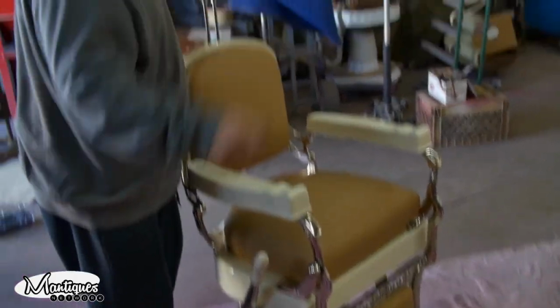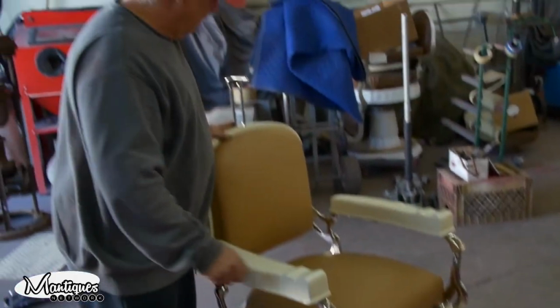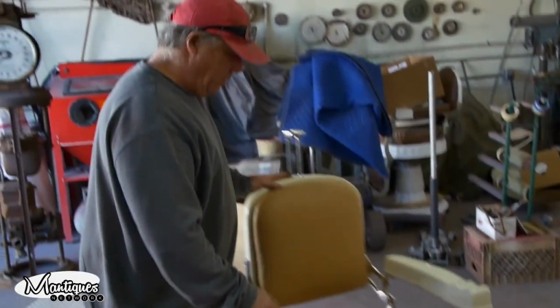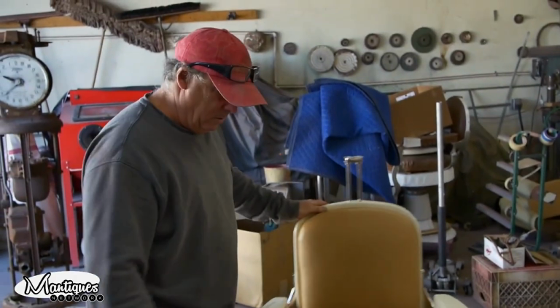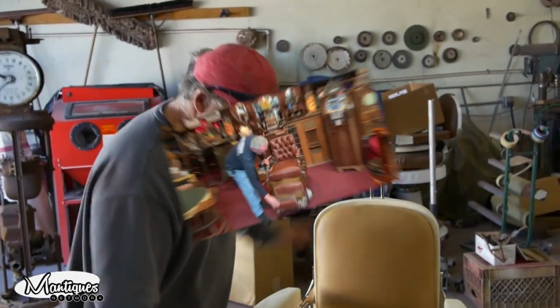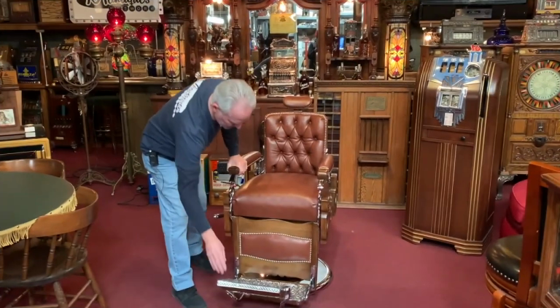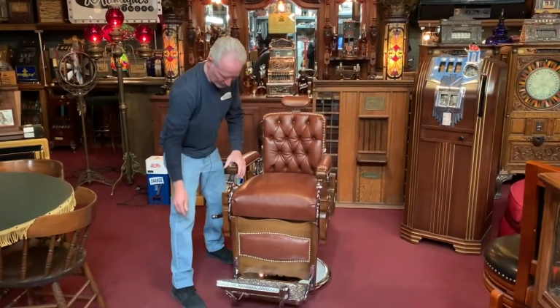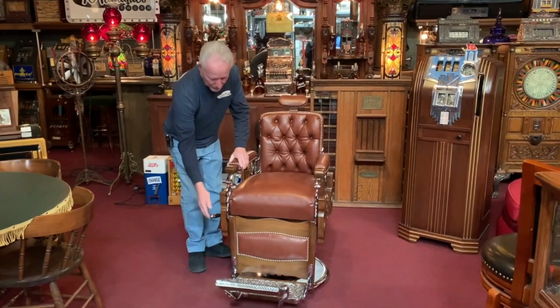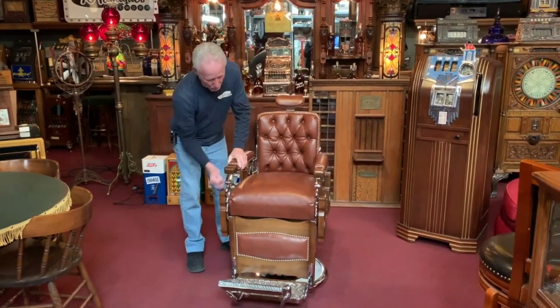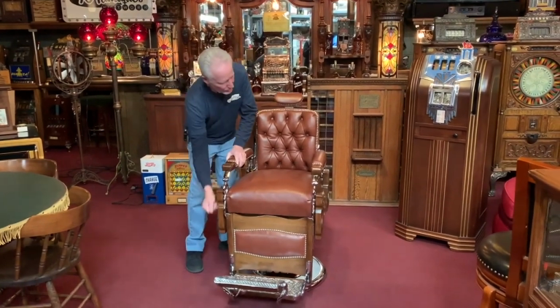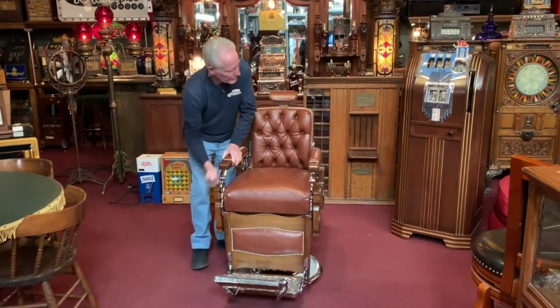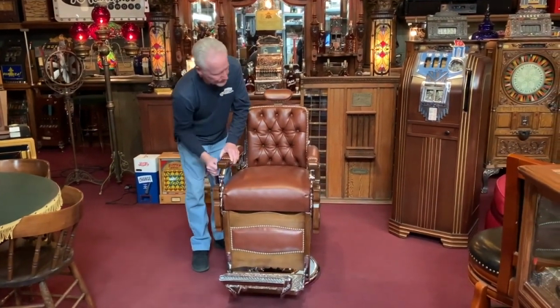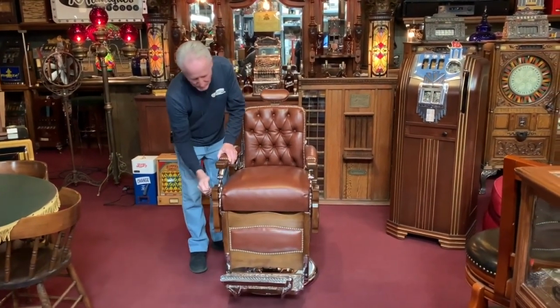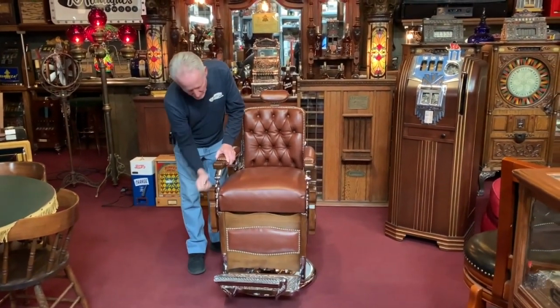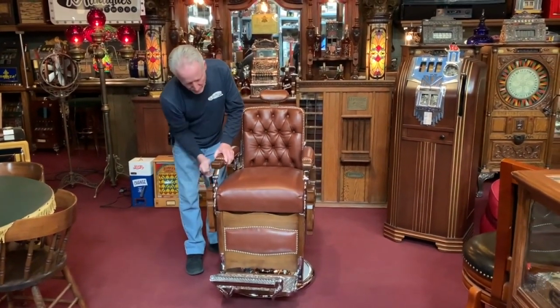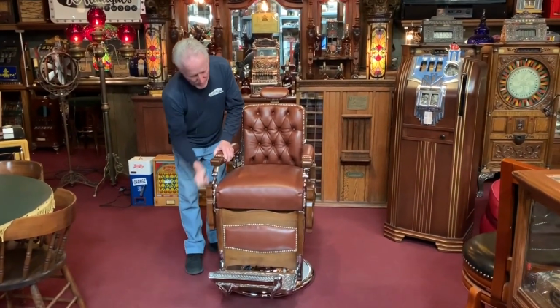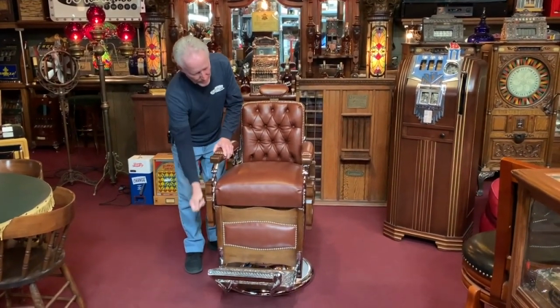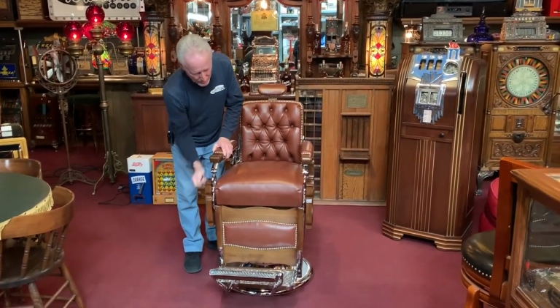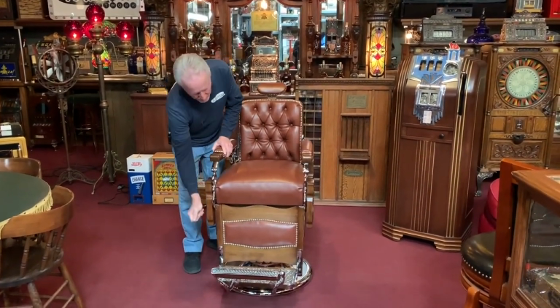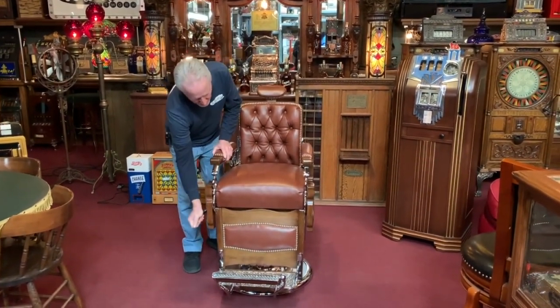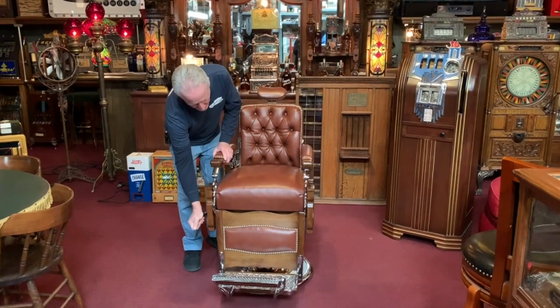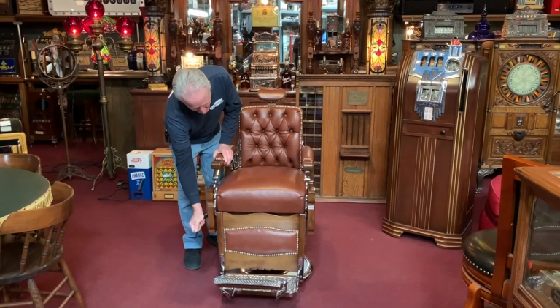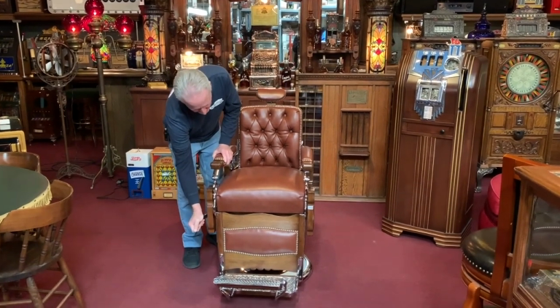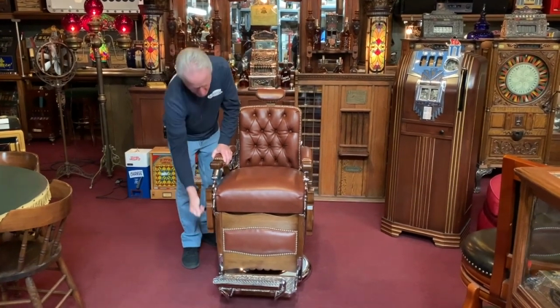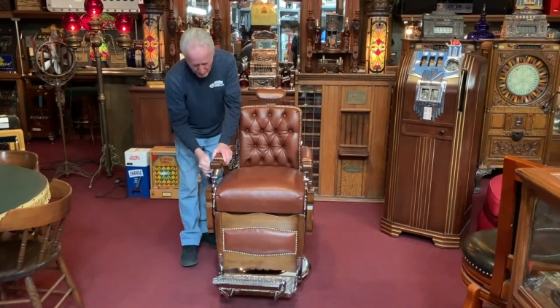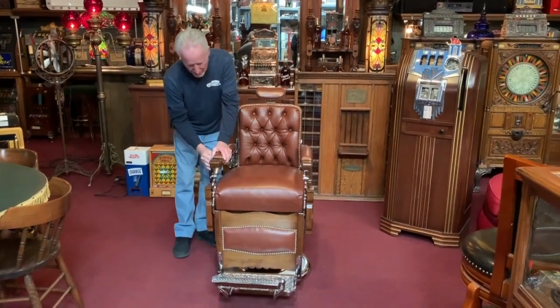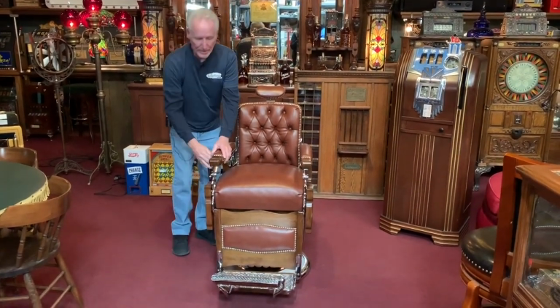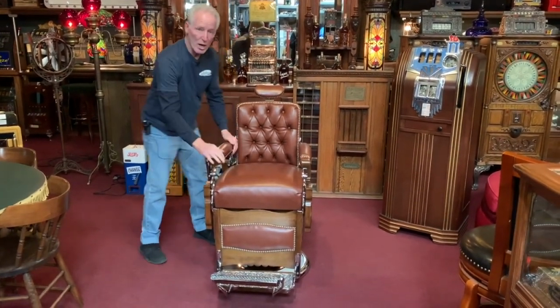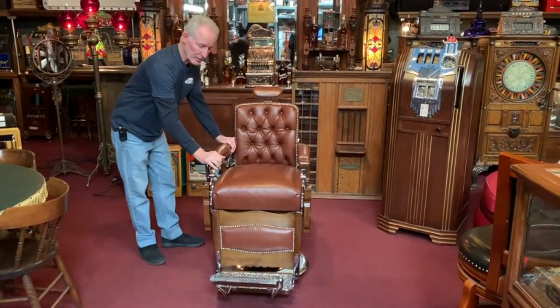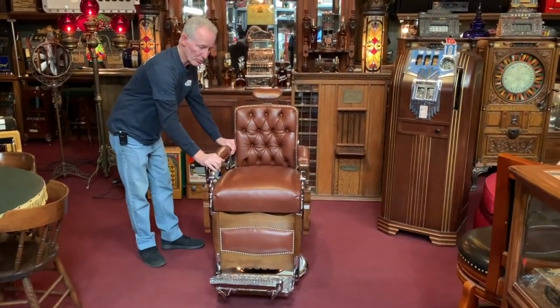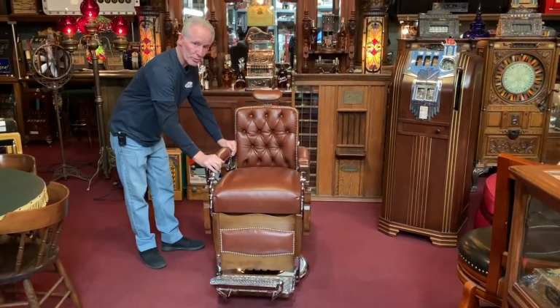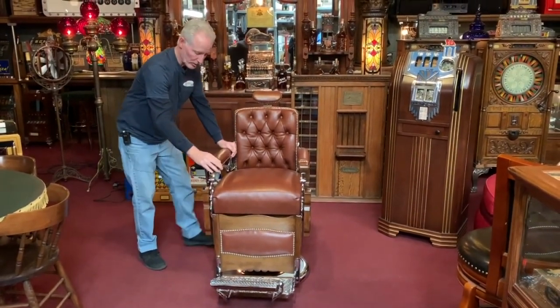That's all I had to do. Very nicely done — the chair works correctly. That's up, that's down, back is locked. That's the way they're supposed to work.